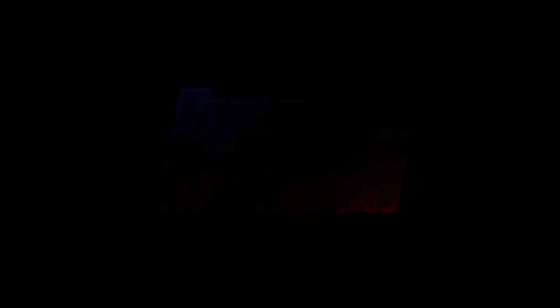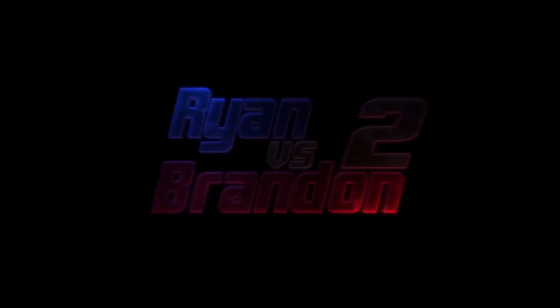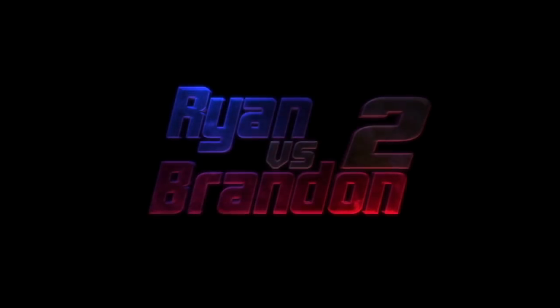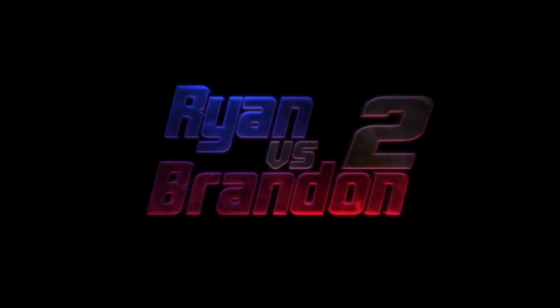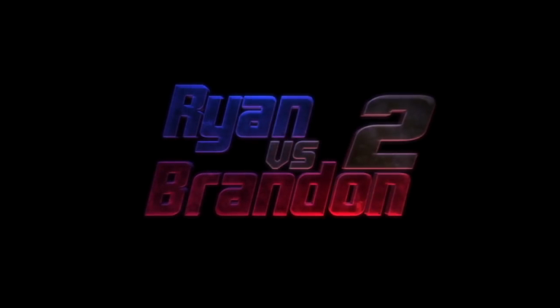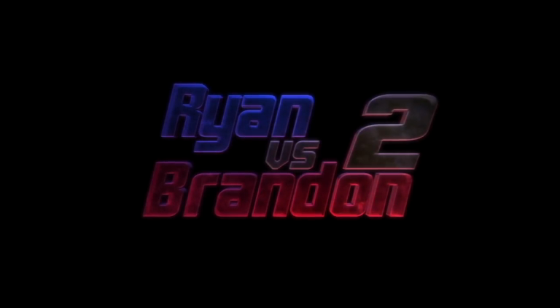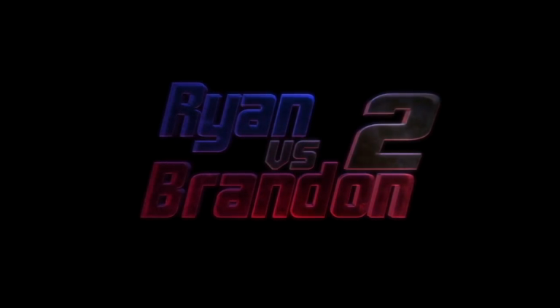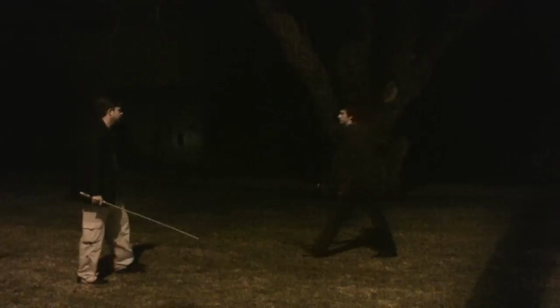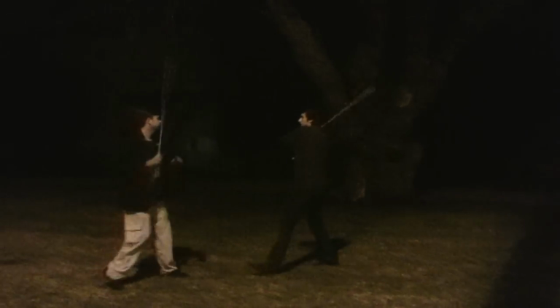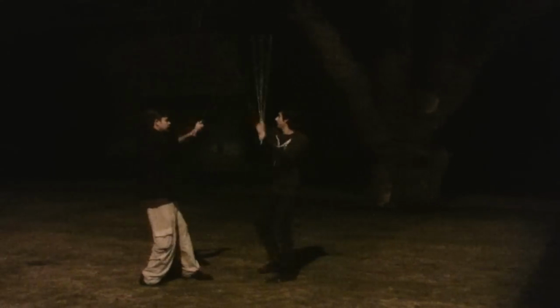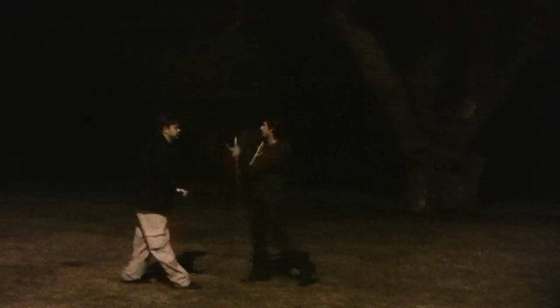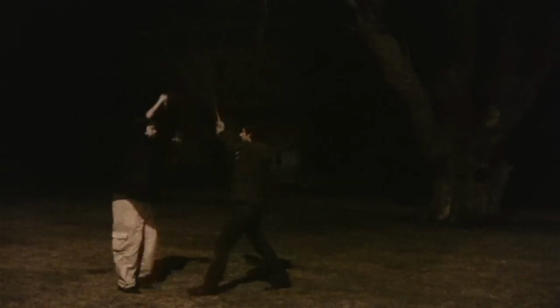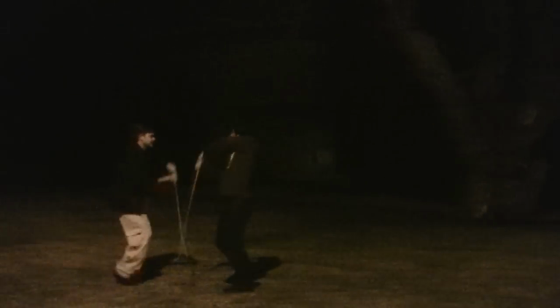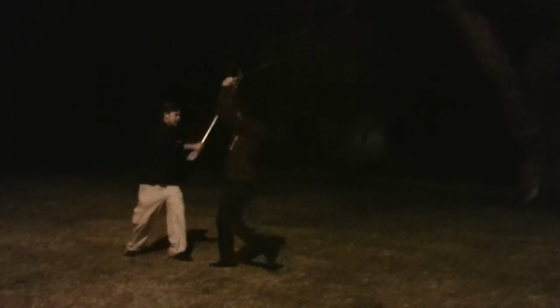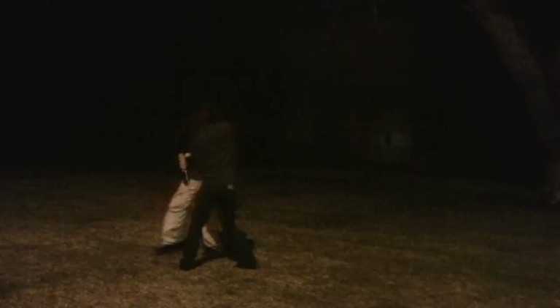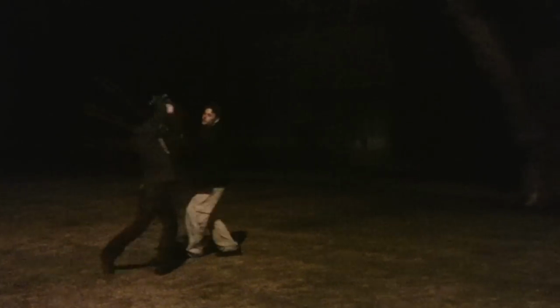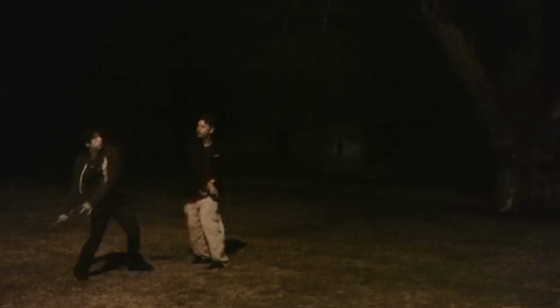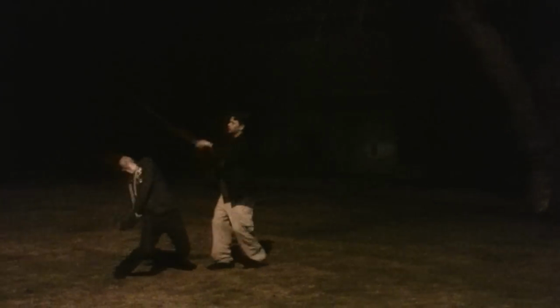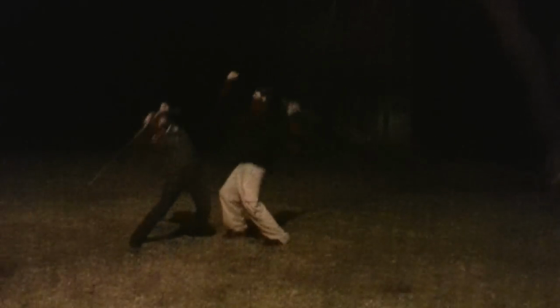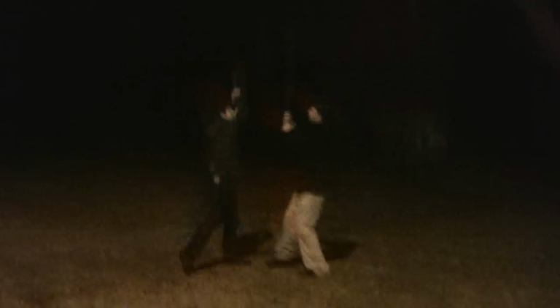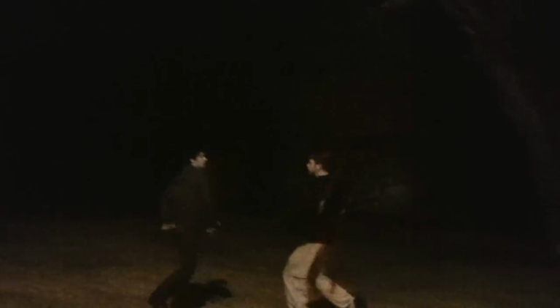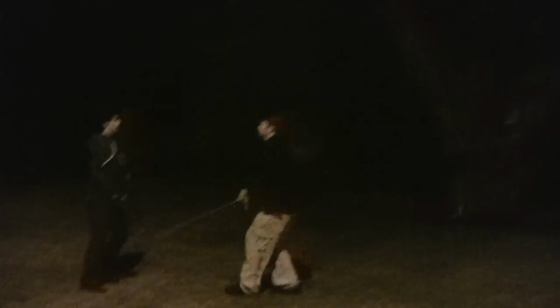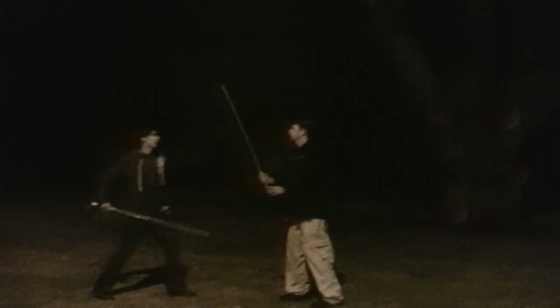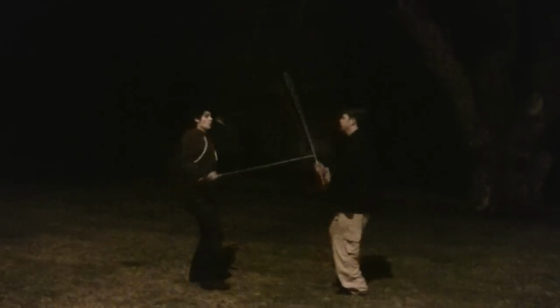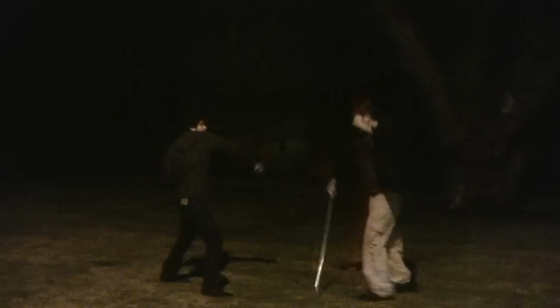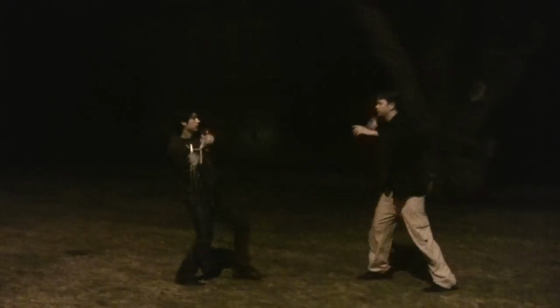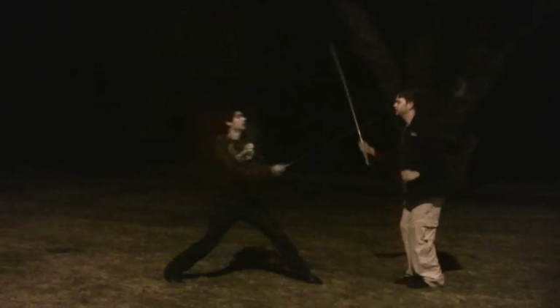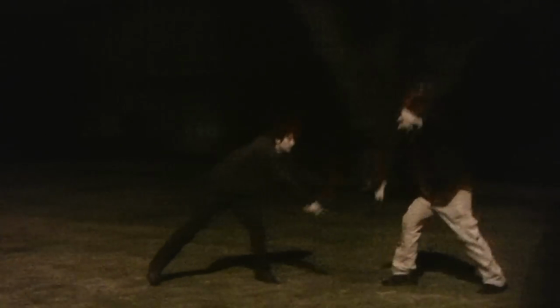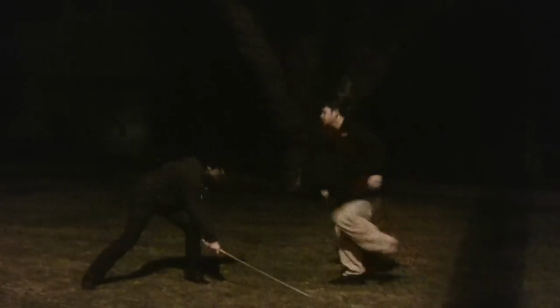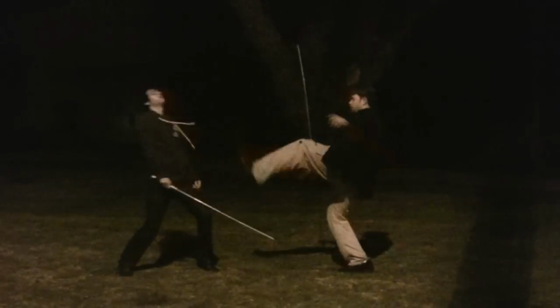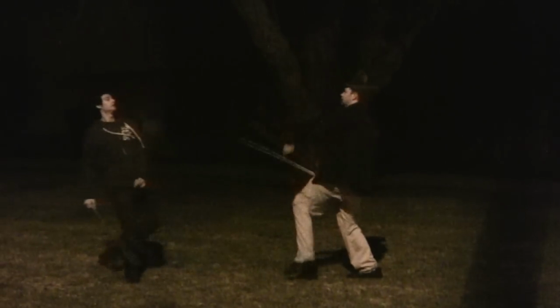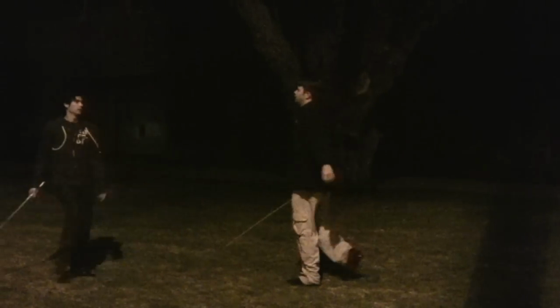Work on Ryan vs. Brendan 2 started several months before filming. We got together once or twice a week after work, and sometimes on weekends, to work on the choreography. Each time we got together to practice, we would bring a camera and record whatever we made up so the next time we could refer to it and remember what we had.